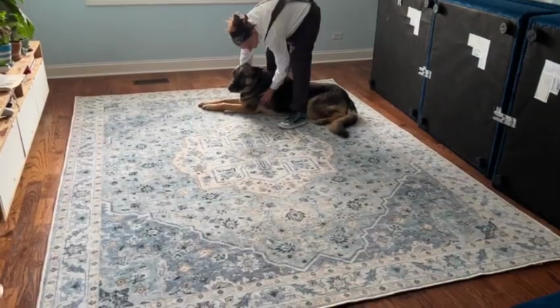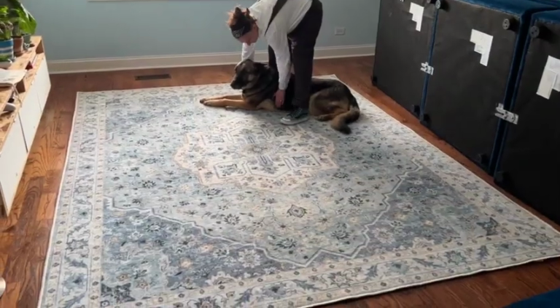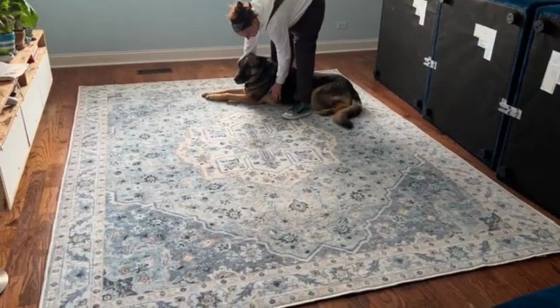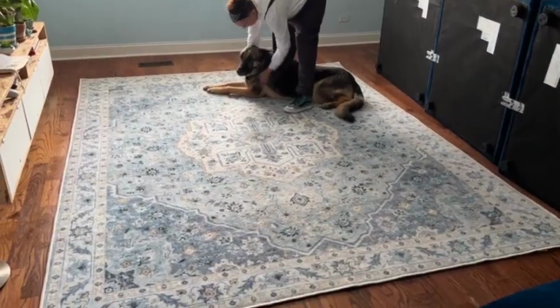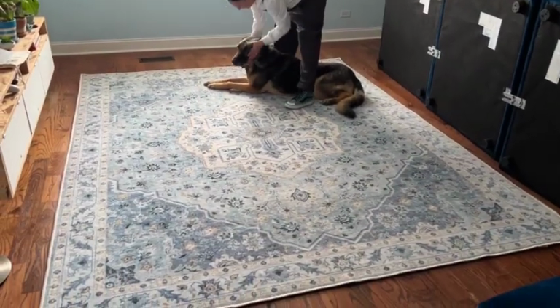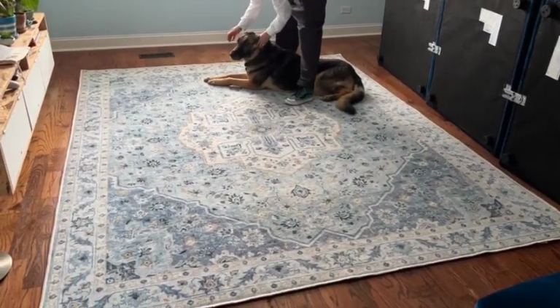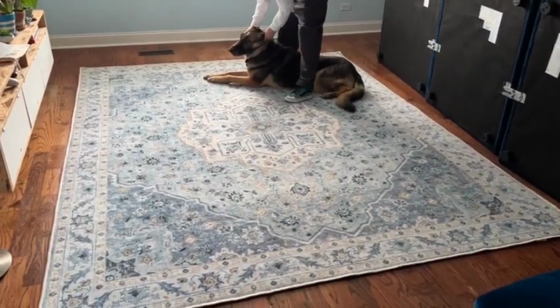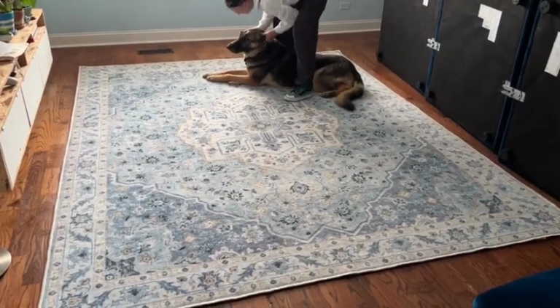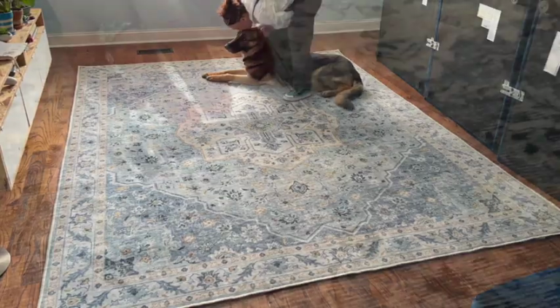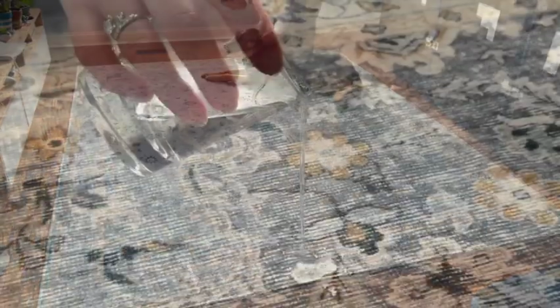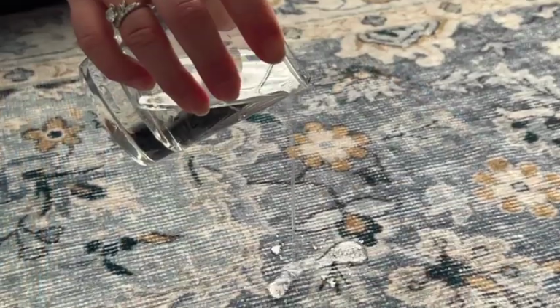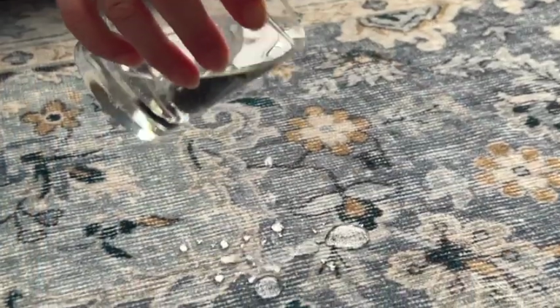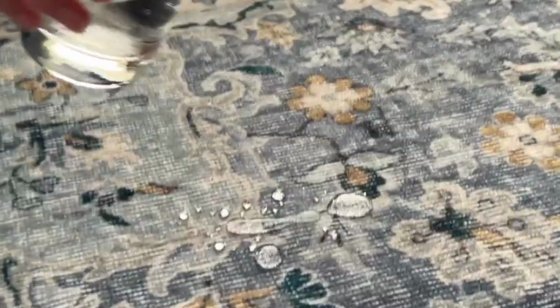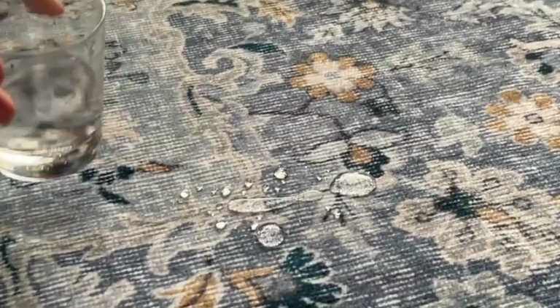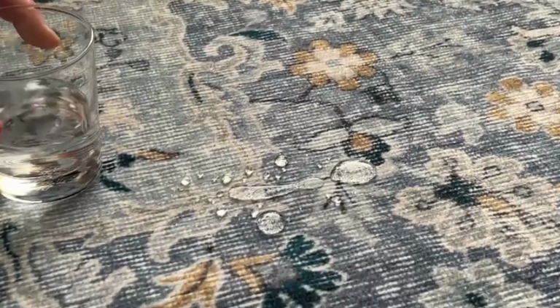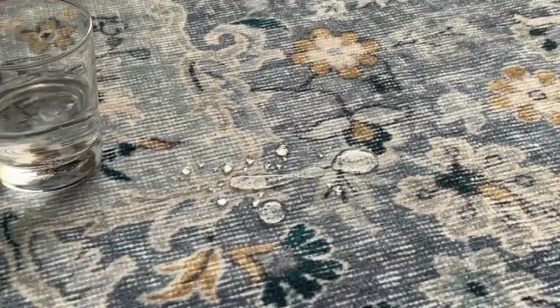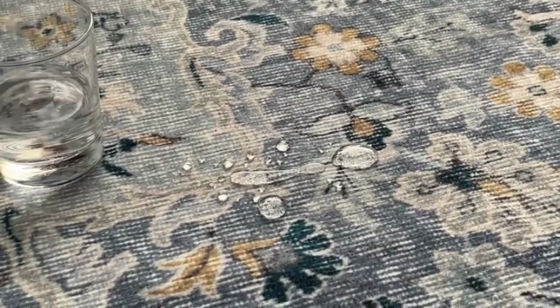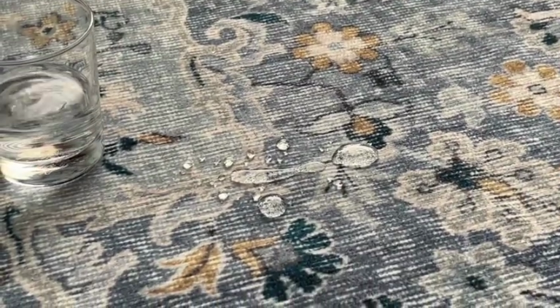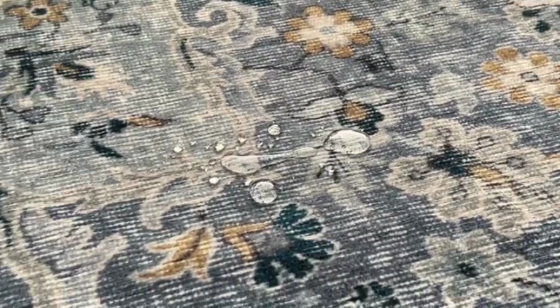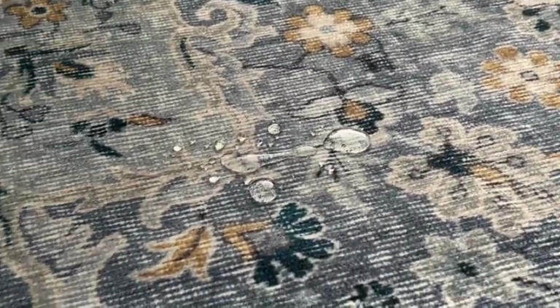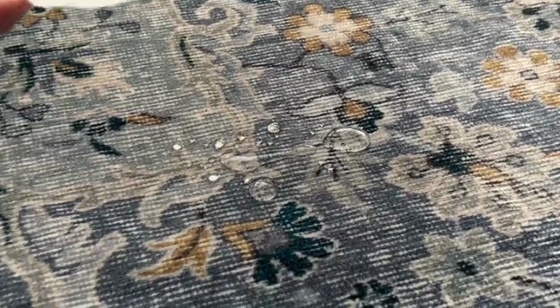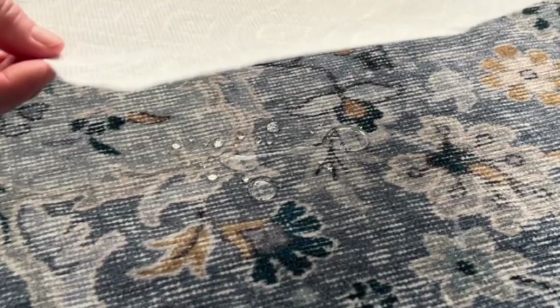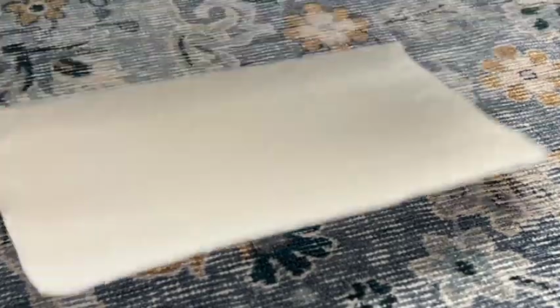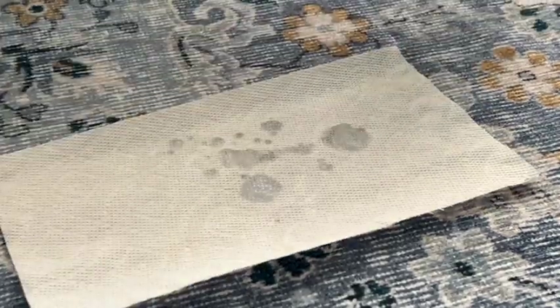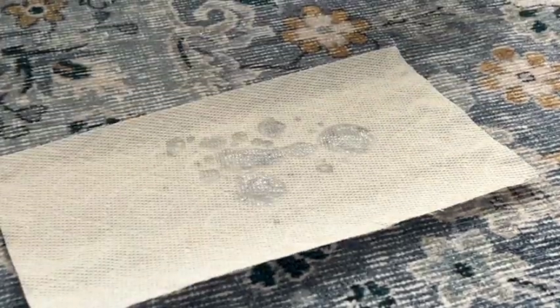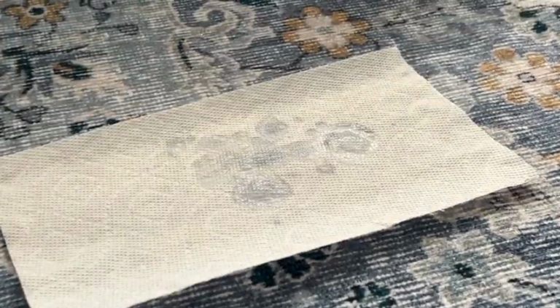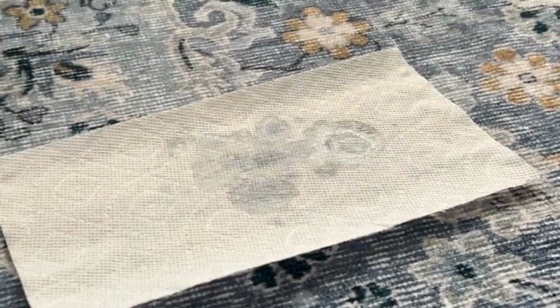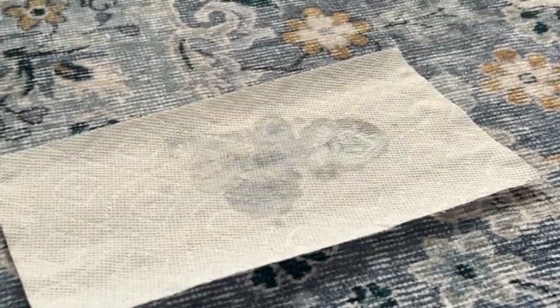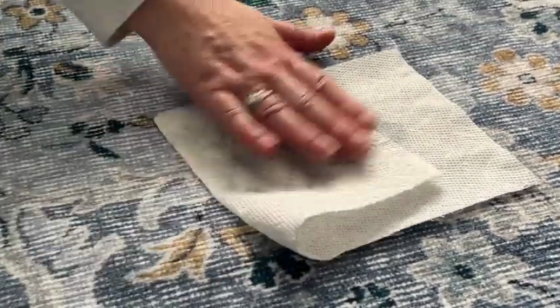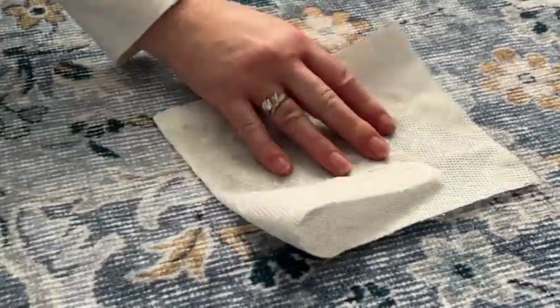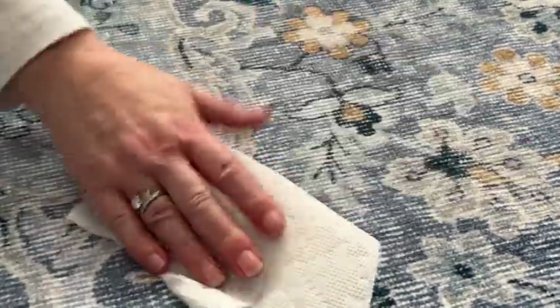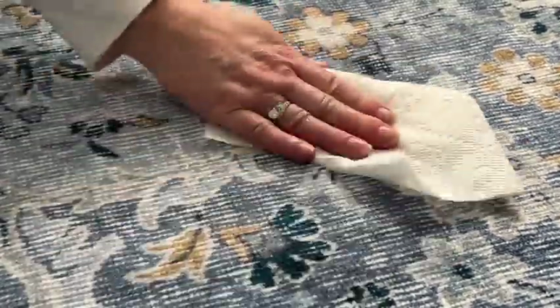And look at that — gorgeous! You need to check out how liquids bead right up. This is amazing. This is a sped-up time lapse, but look — the water never soaks in.